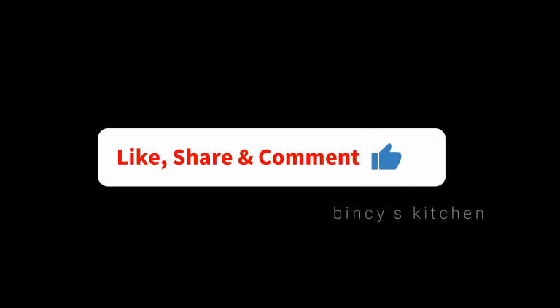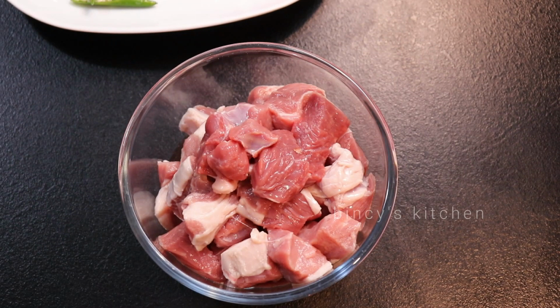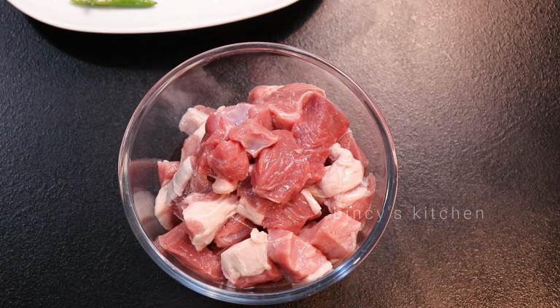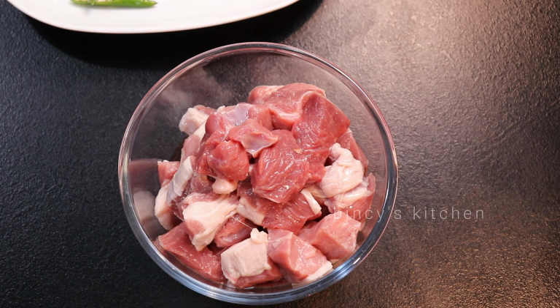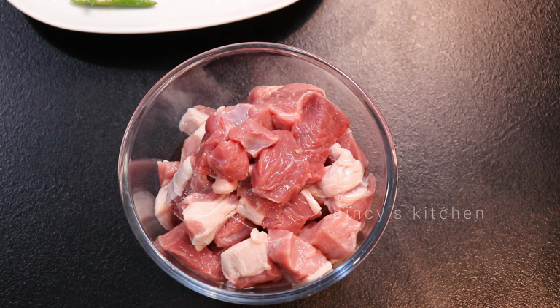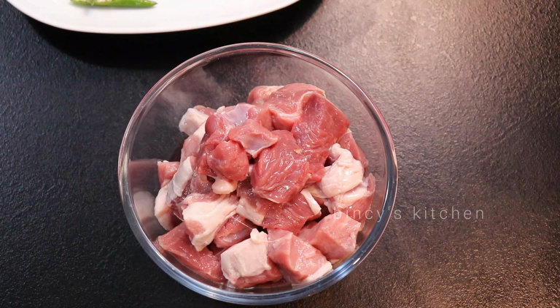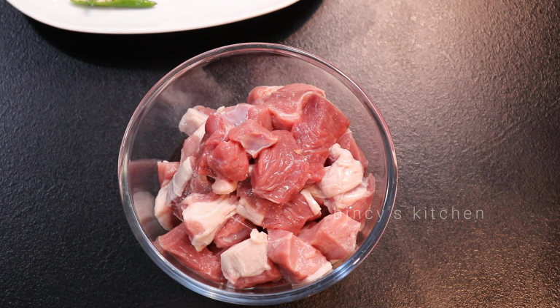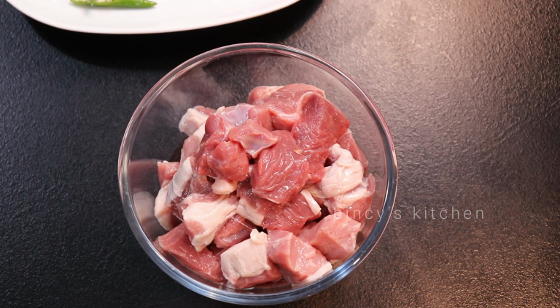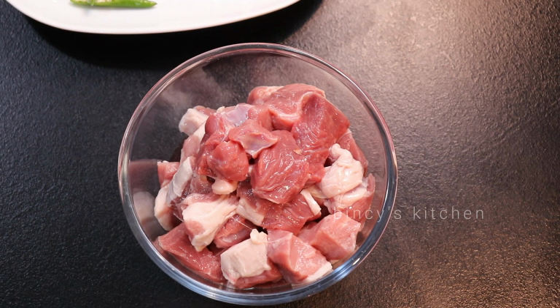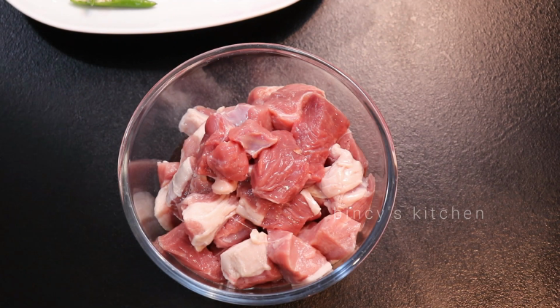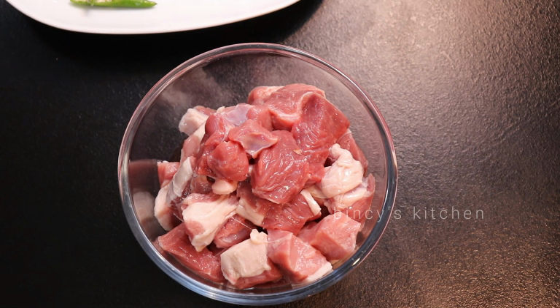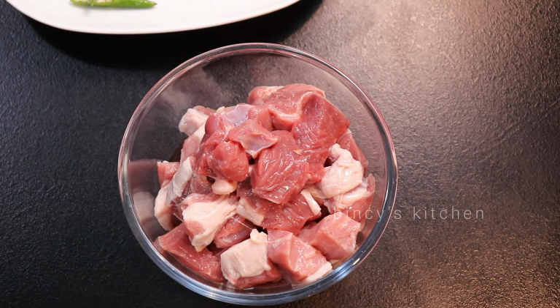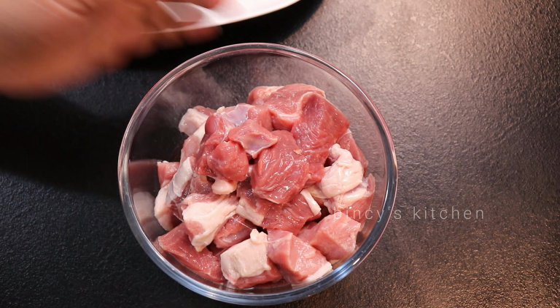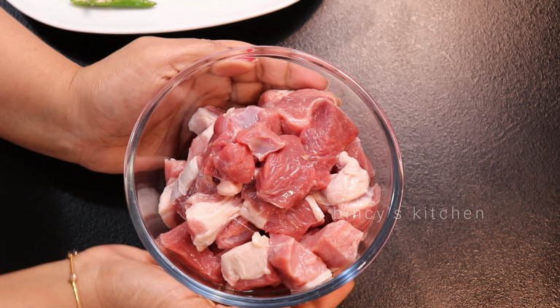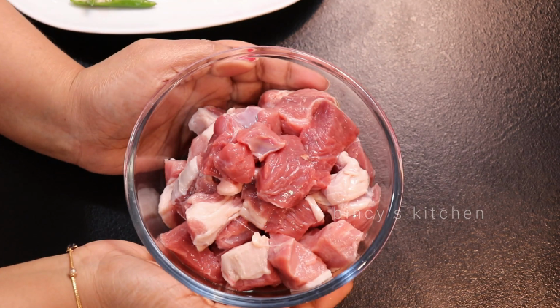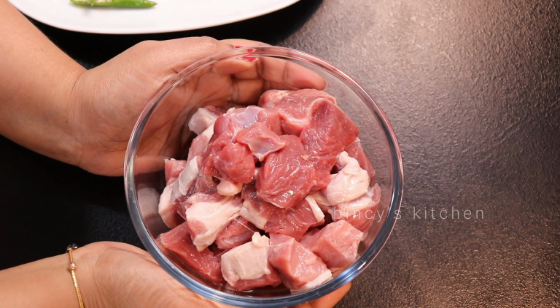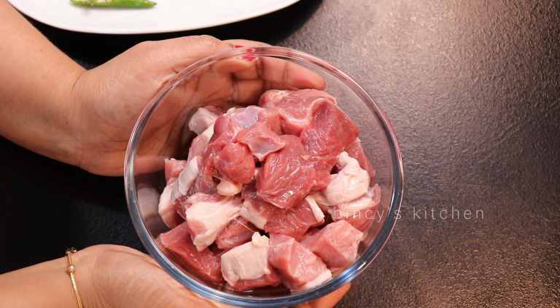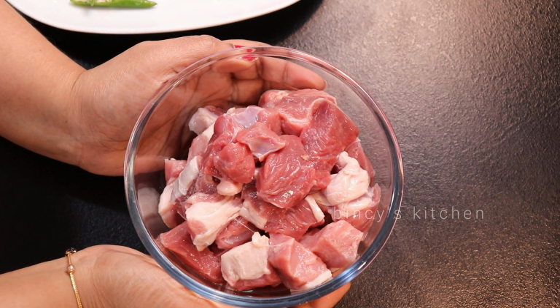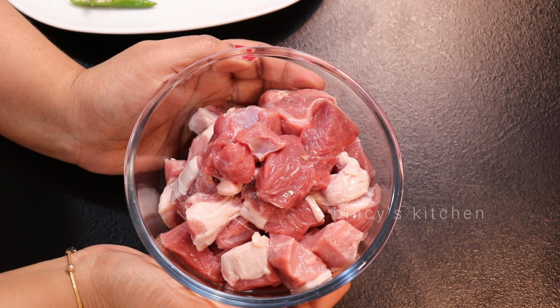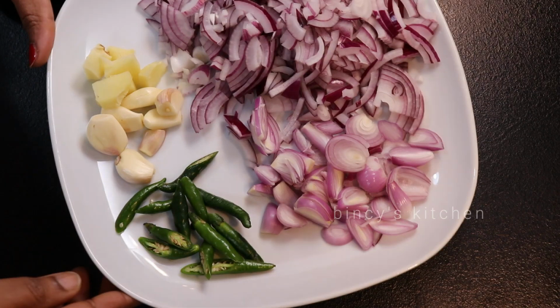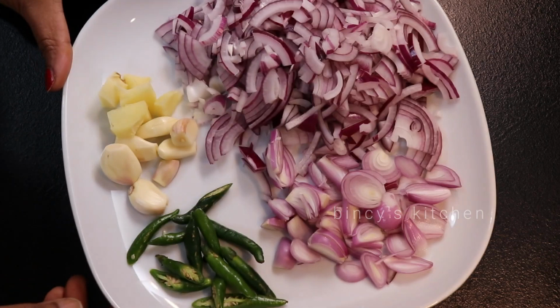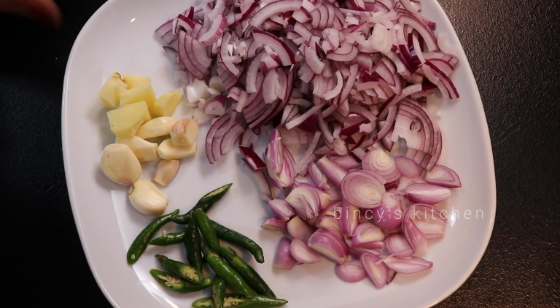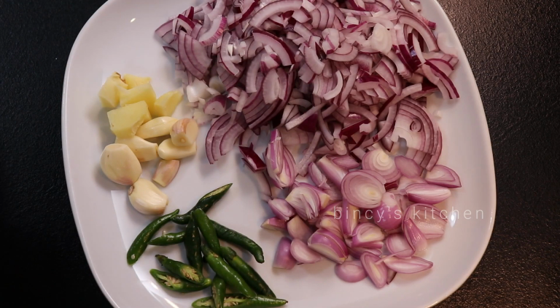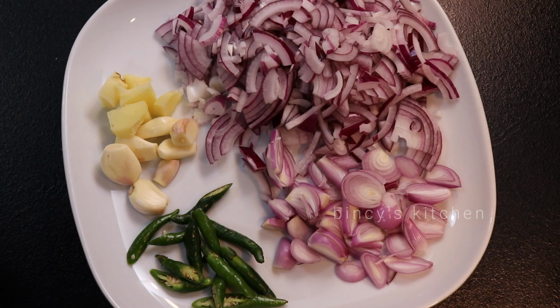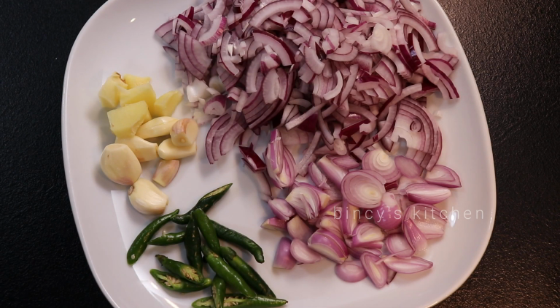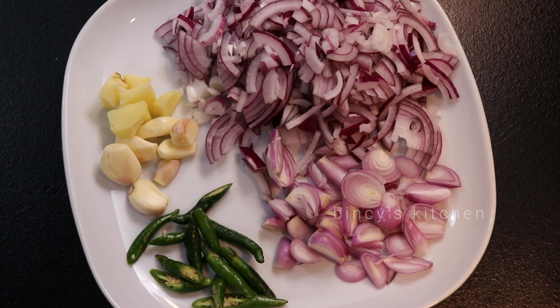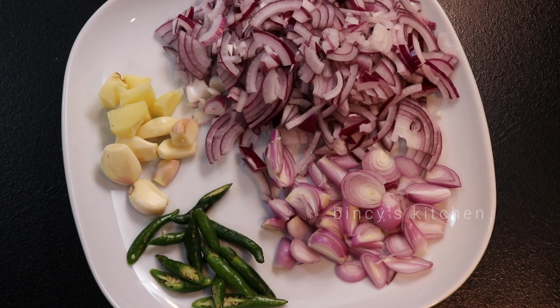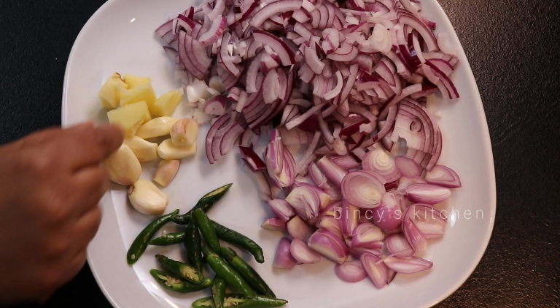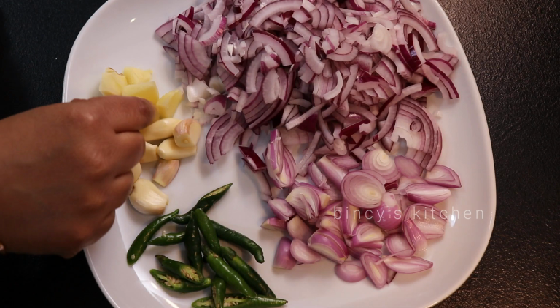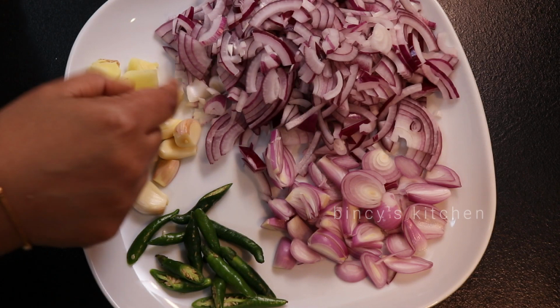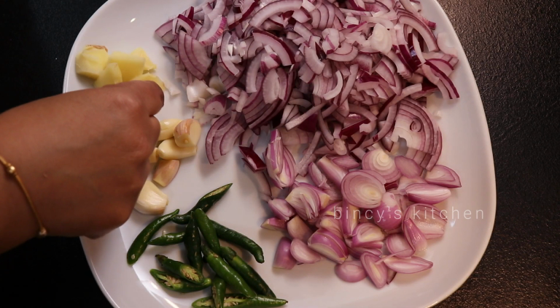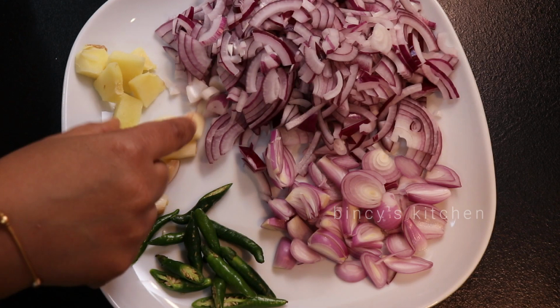Now we are going to eat 6 kg of mutton. We are going to eat mutton — 6 kg each.